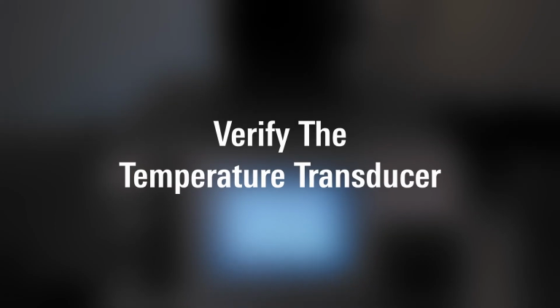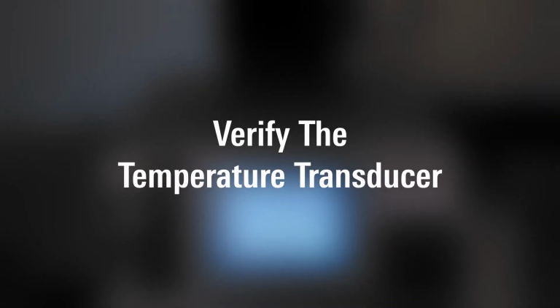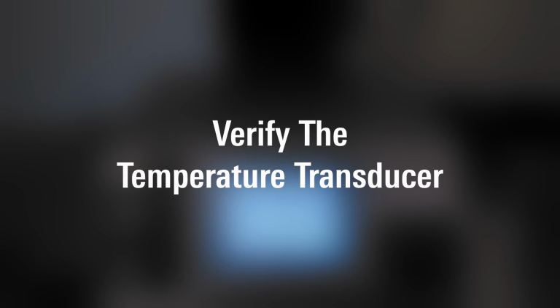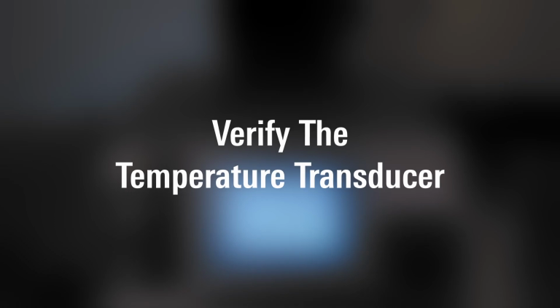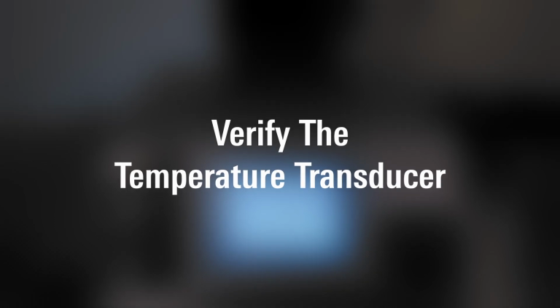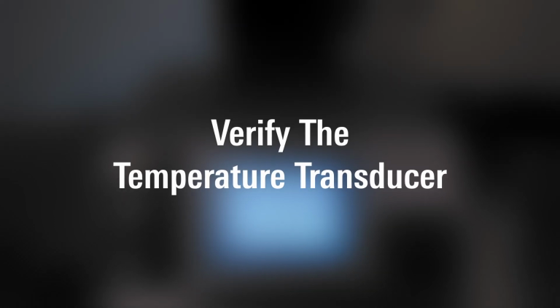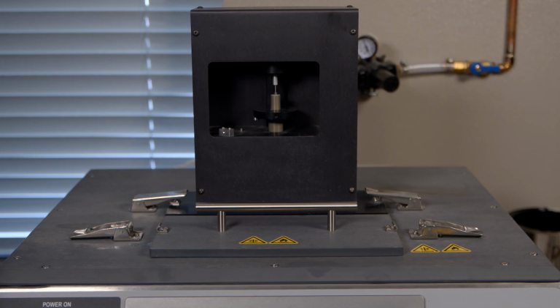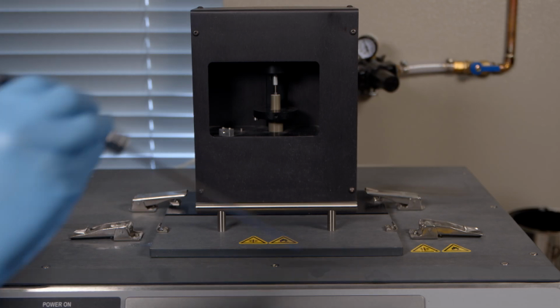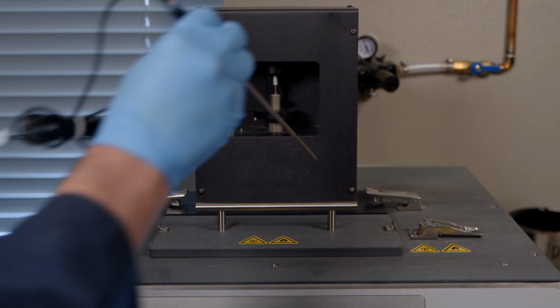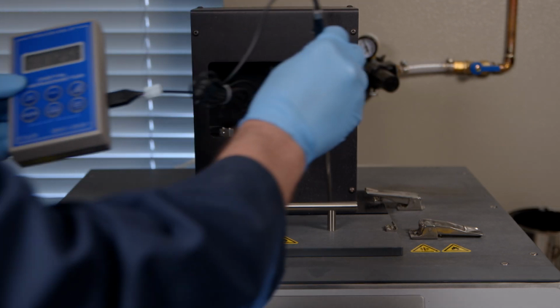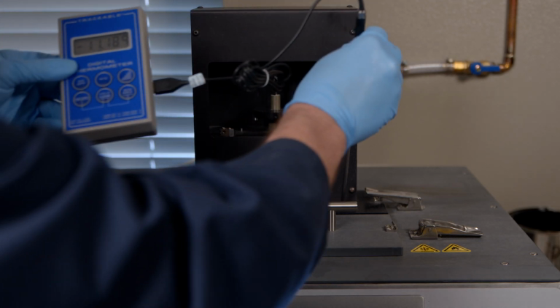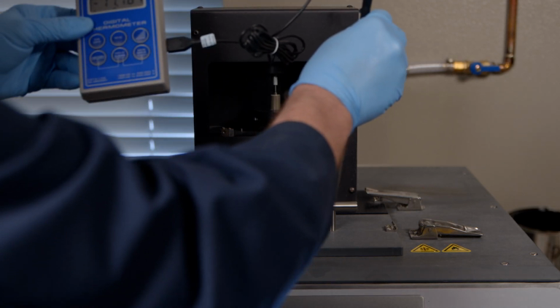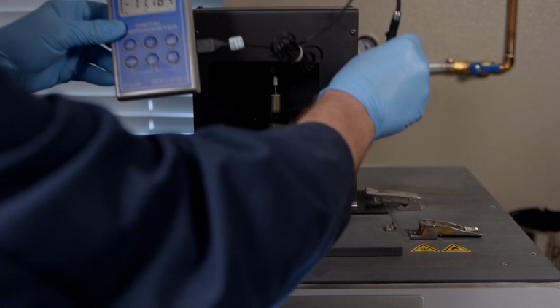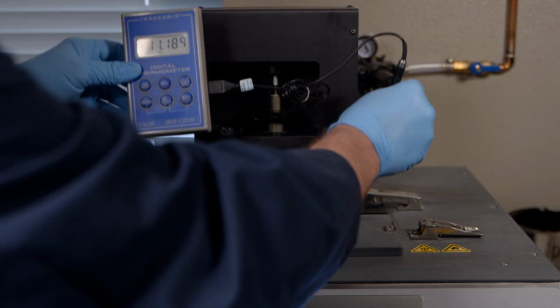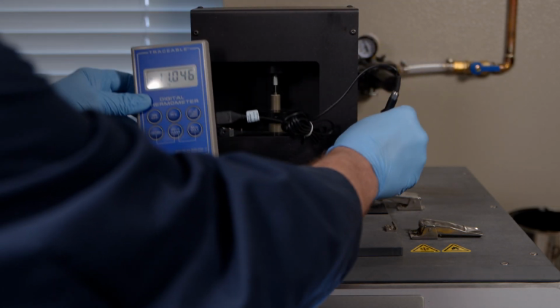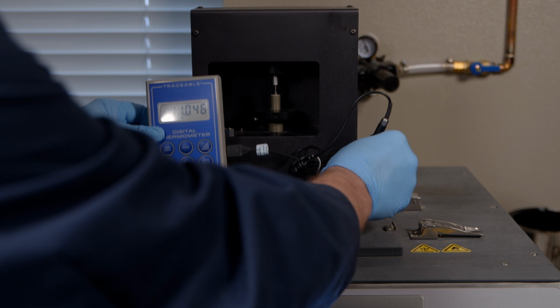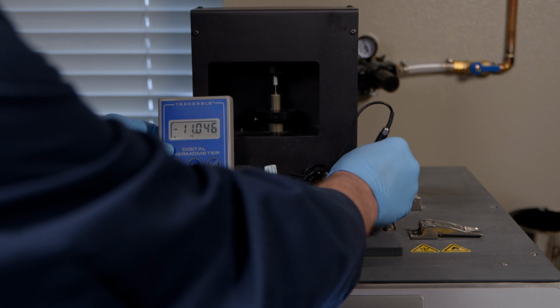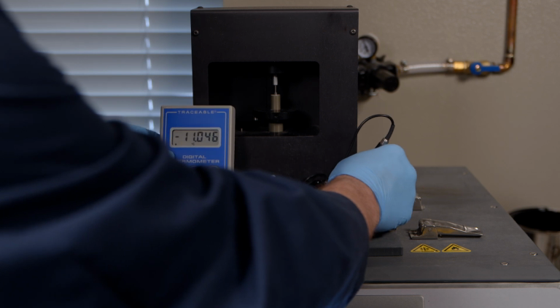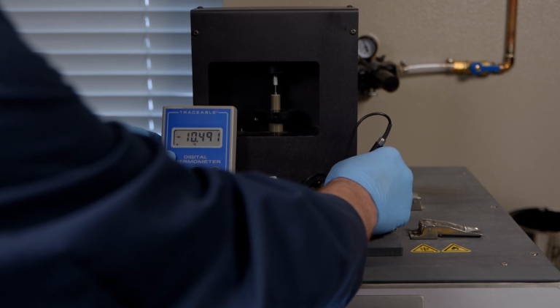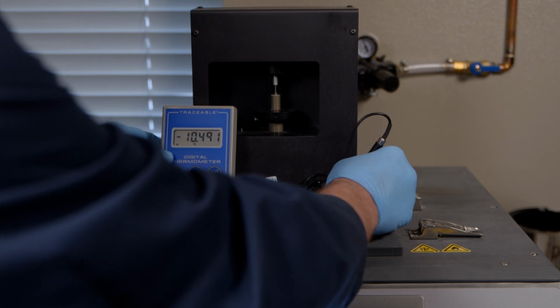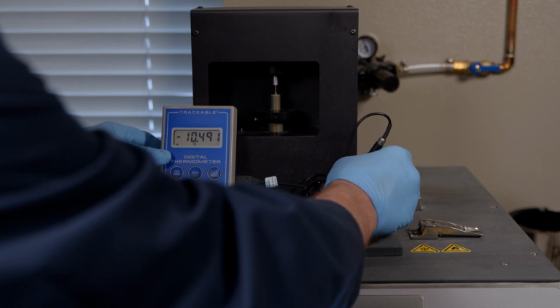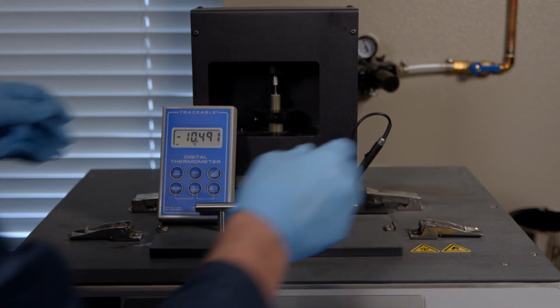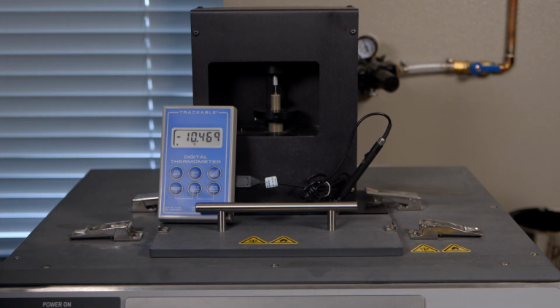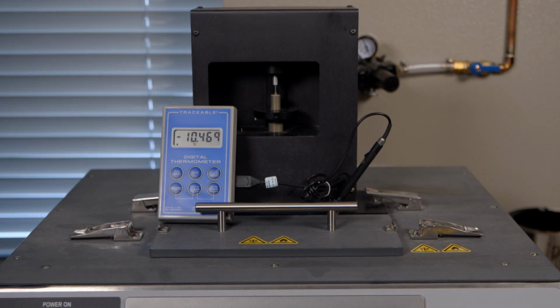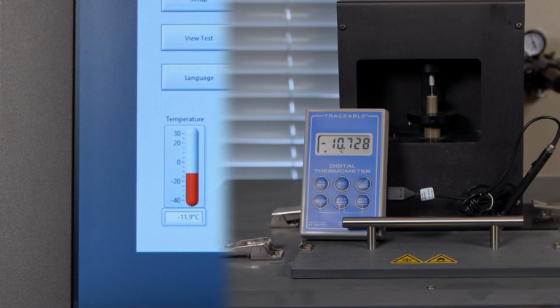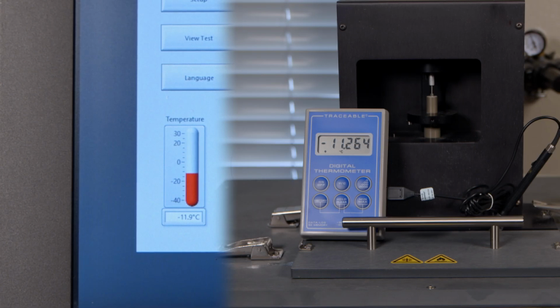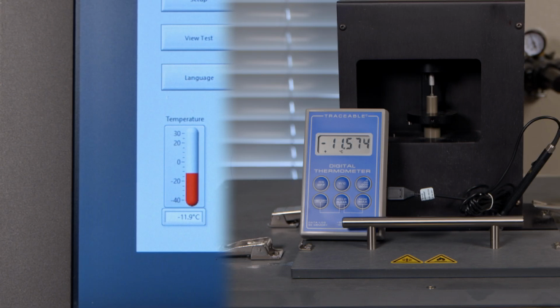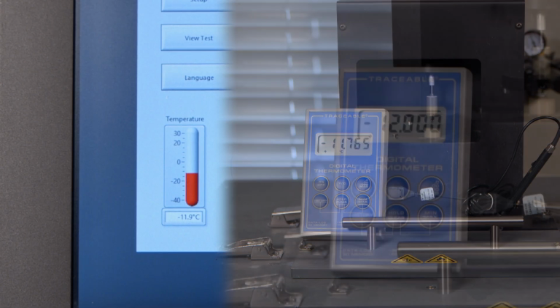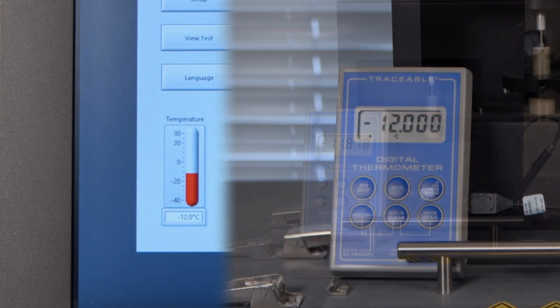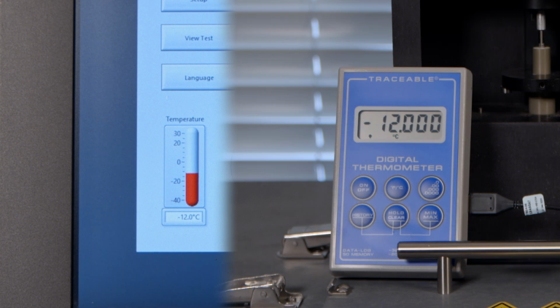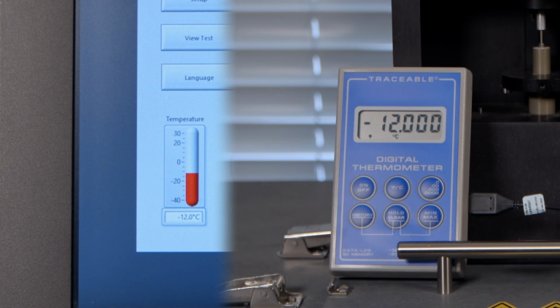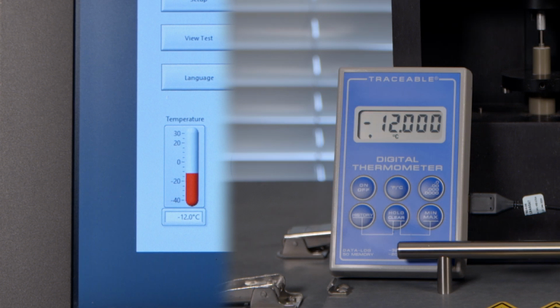Verify the temperature transducer. Daily before testing, immerse the temperature probe in the bath close to the temperature transducer and compare the probe reading with the BBR temperature reading.